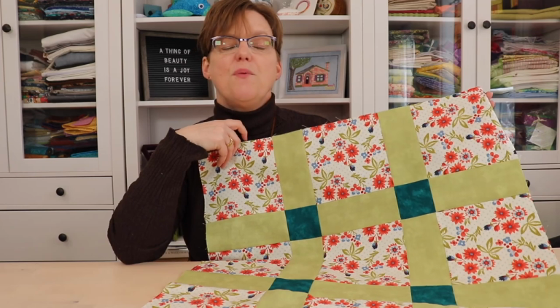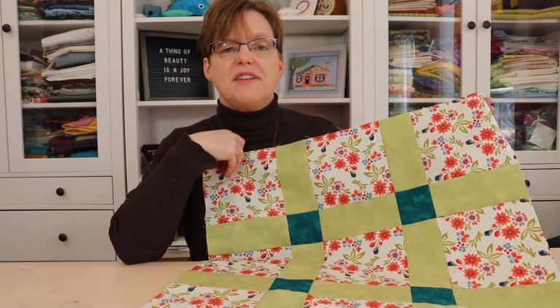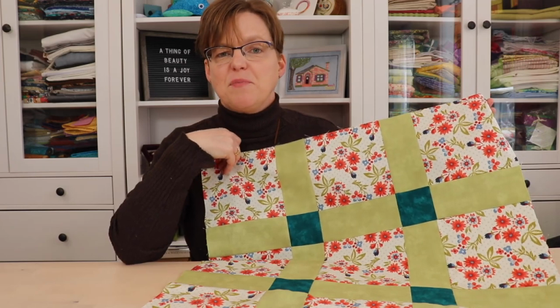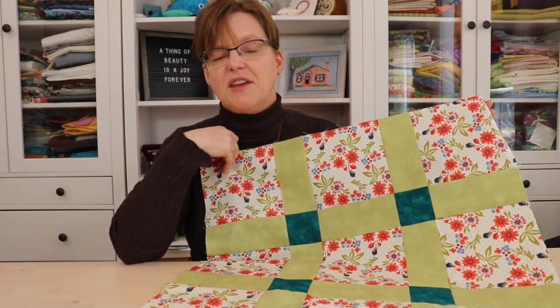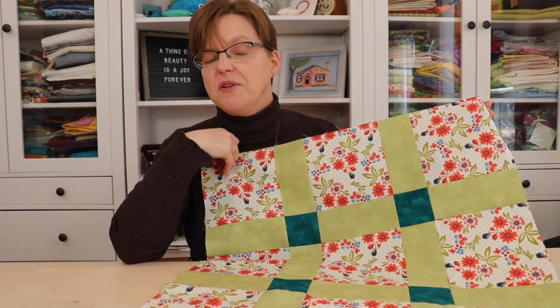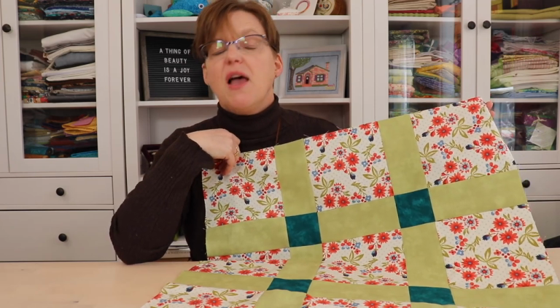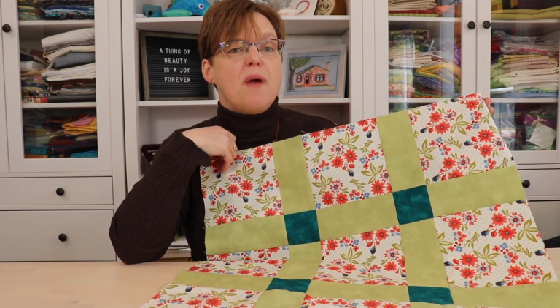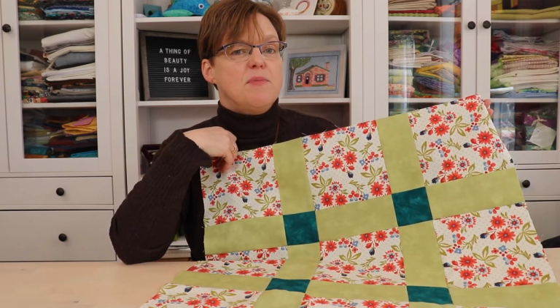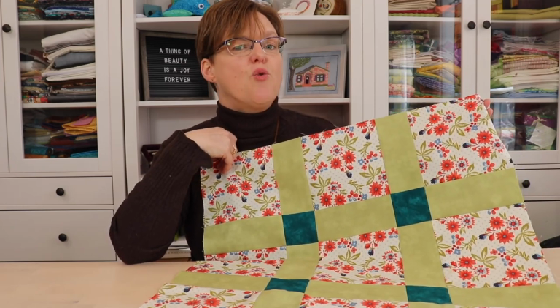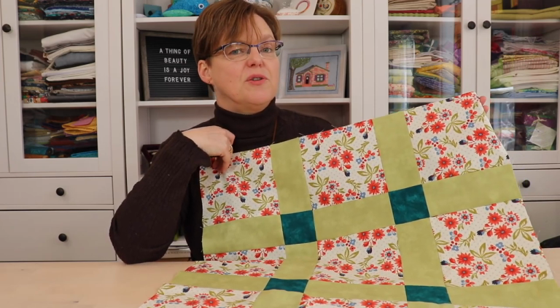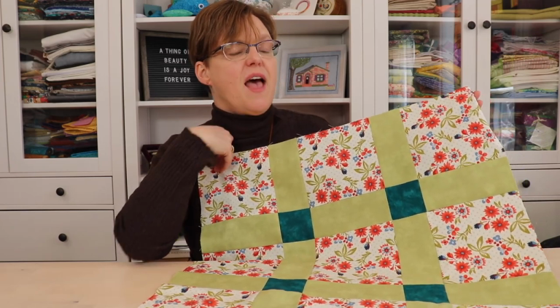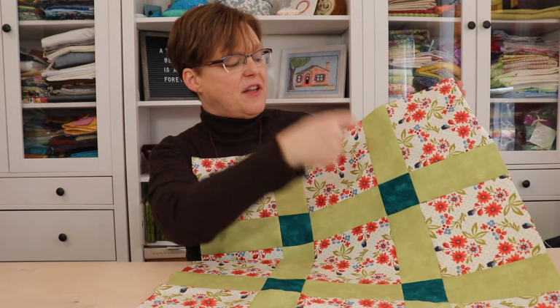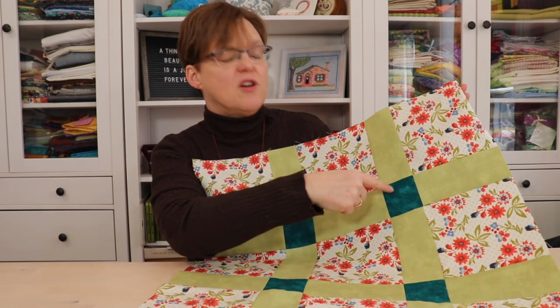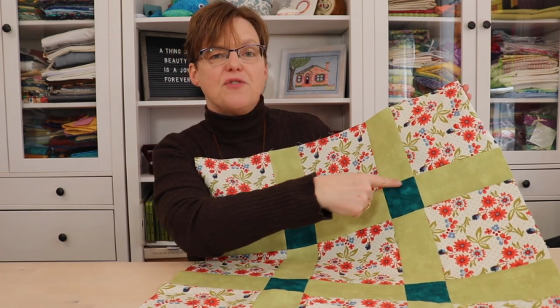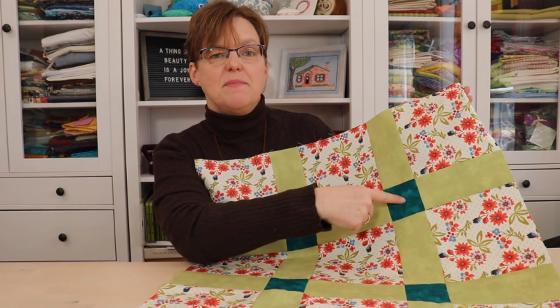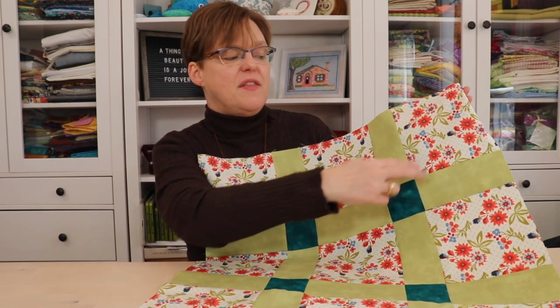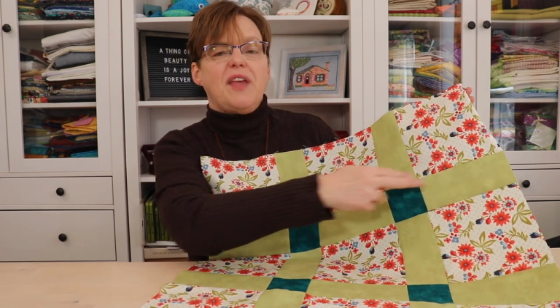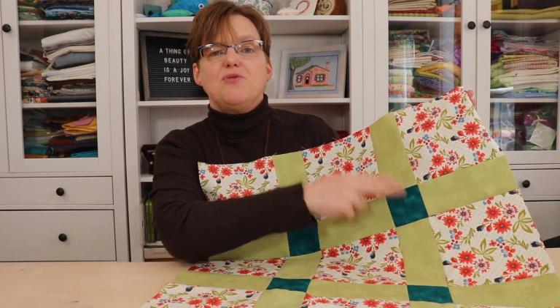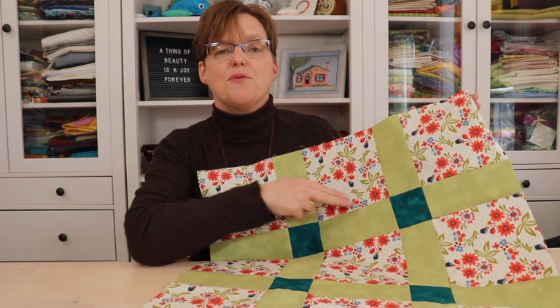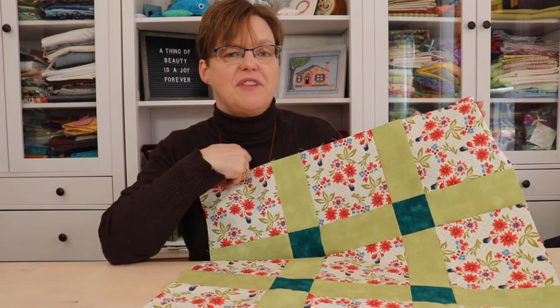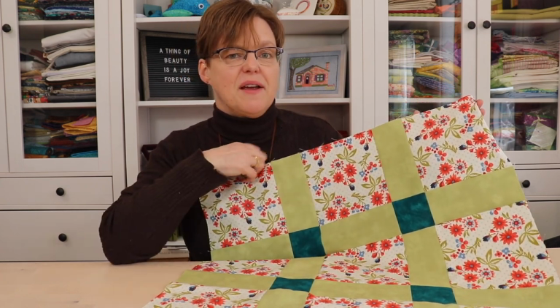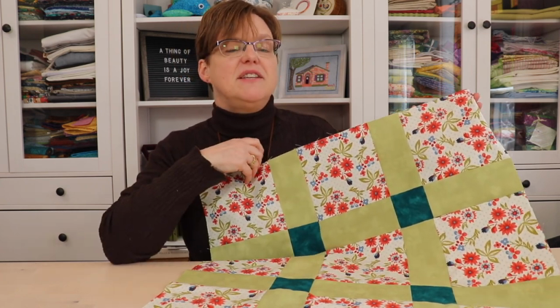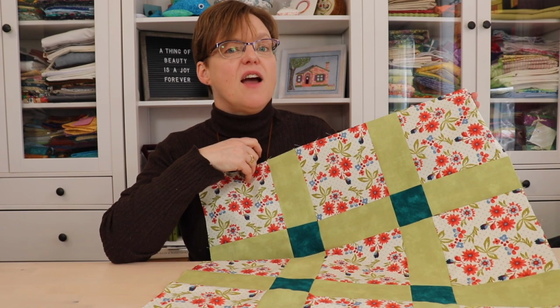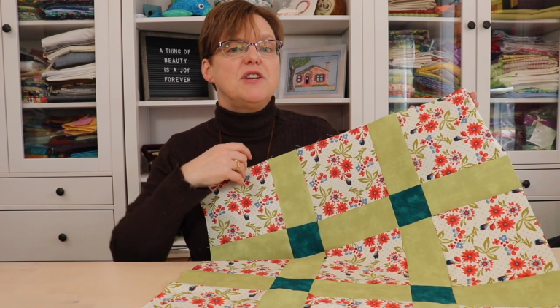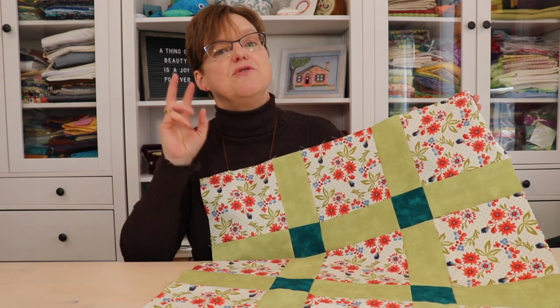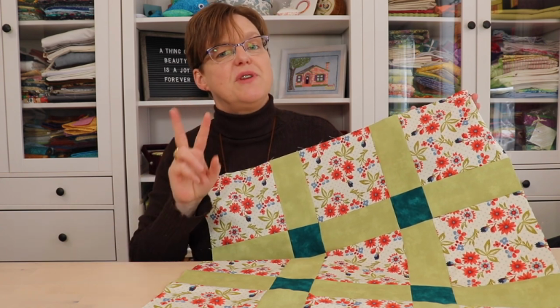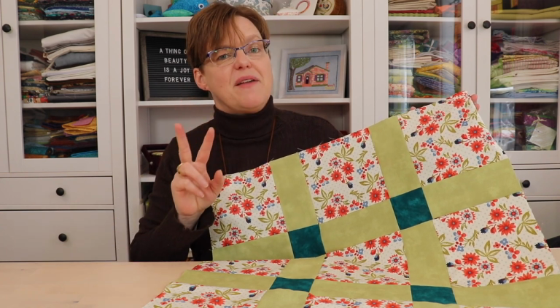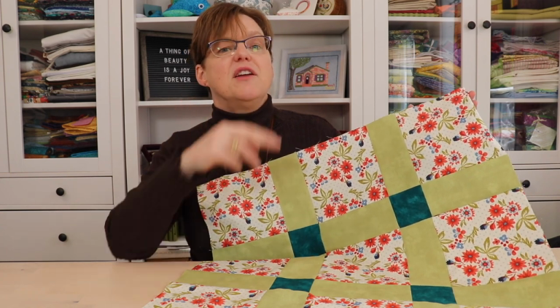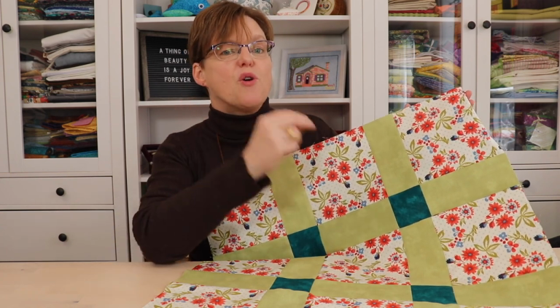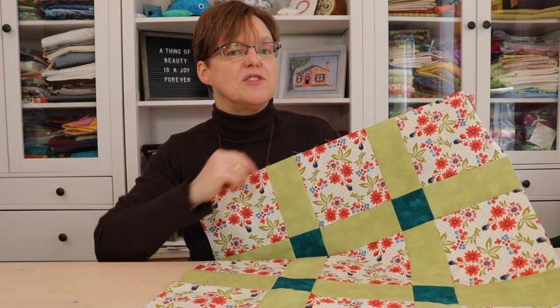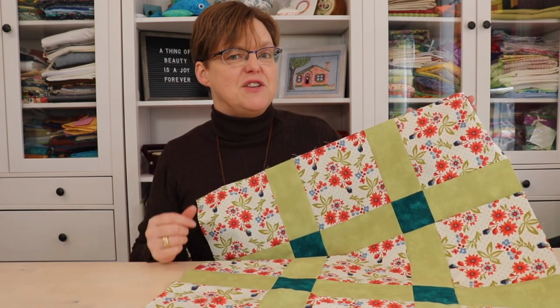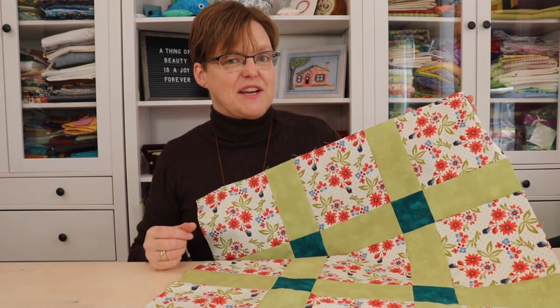When you're assembling your blocks into a quilt top you might want to put in cornerstones. That's a little contrasting piece that goes in between the rows of sashing. Today I'm going to share with you two different methods to put cornerstones into your sashing.